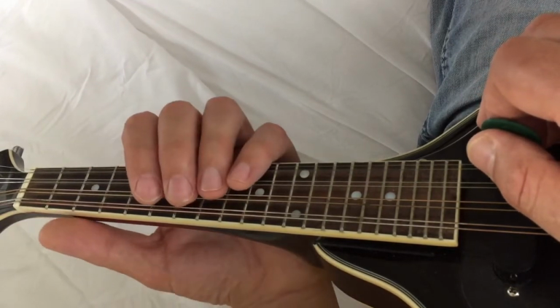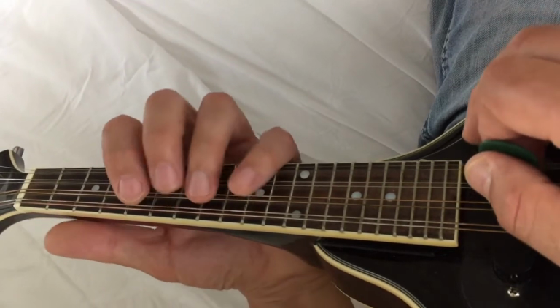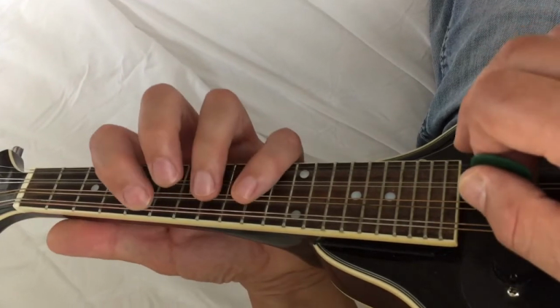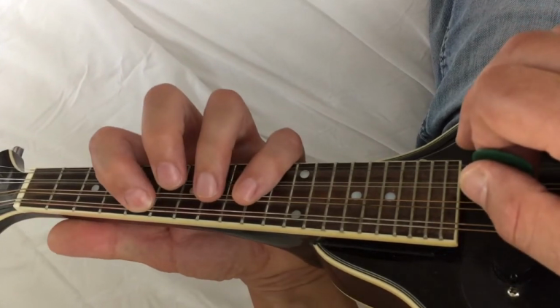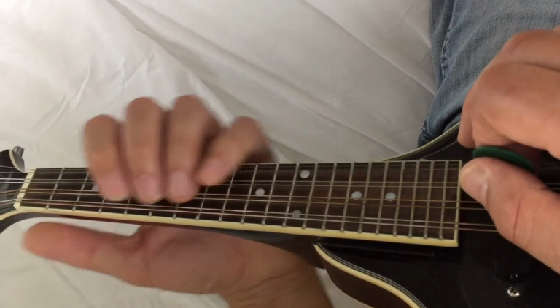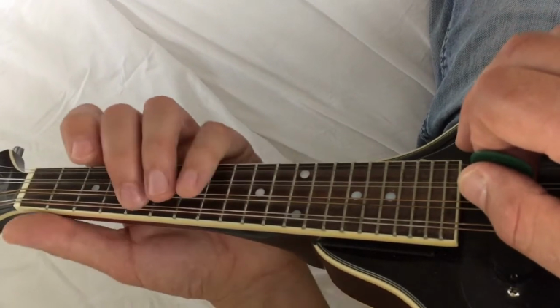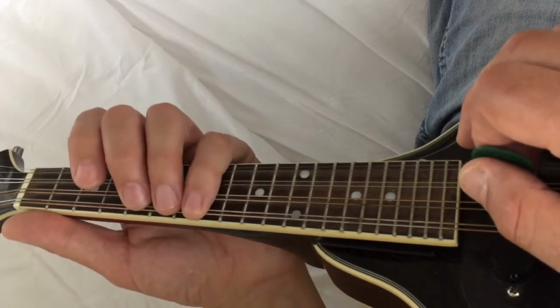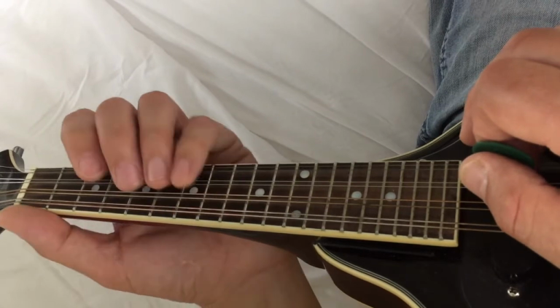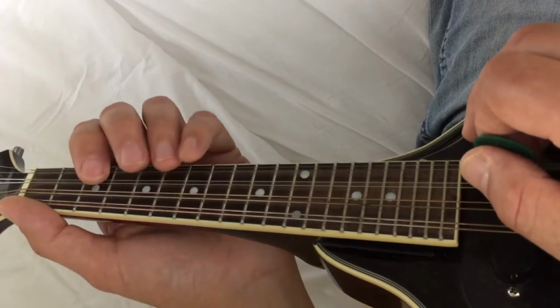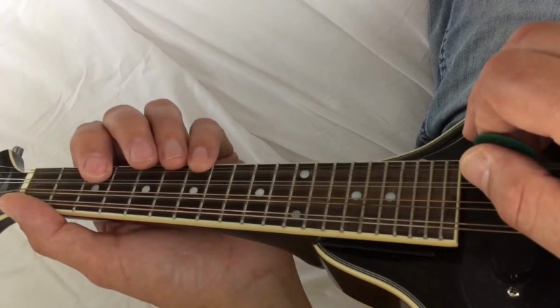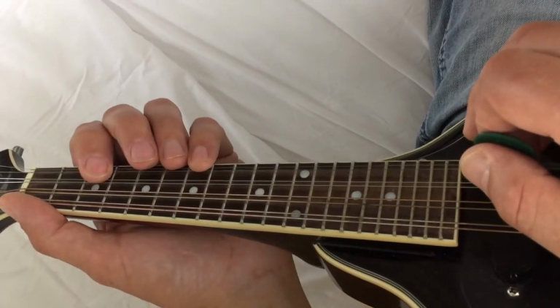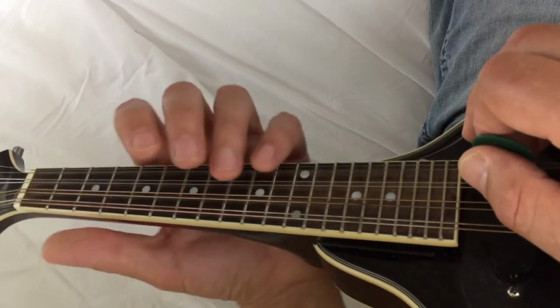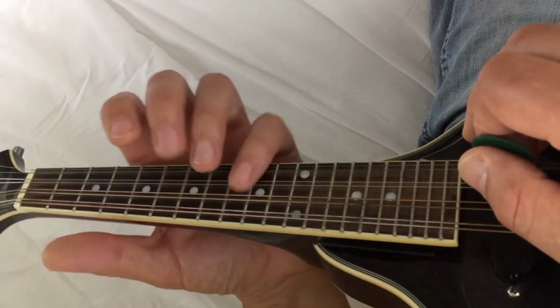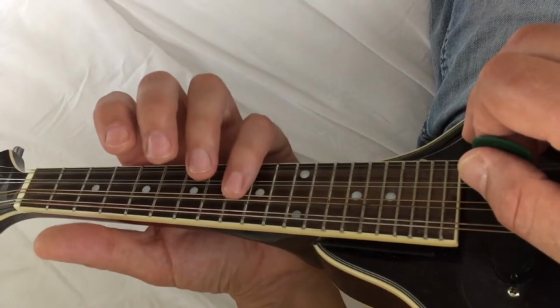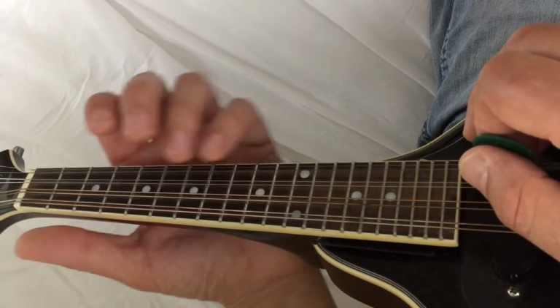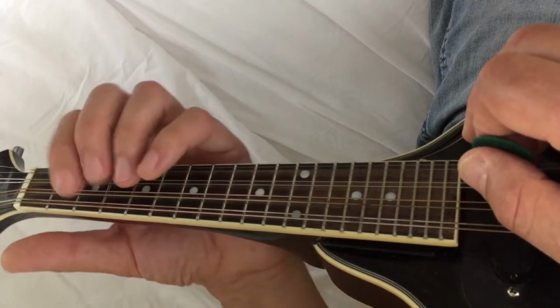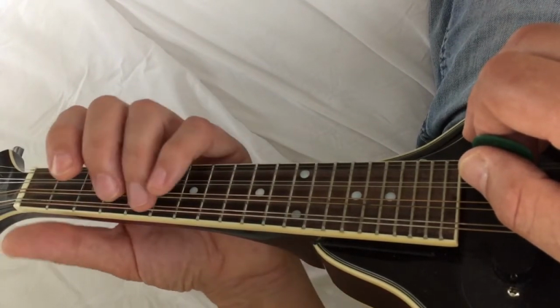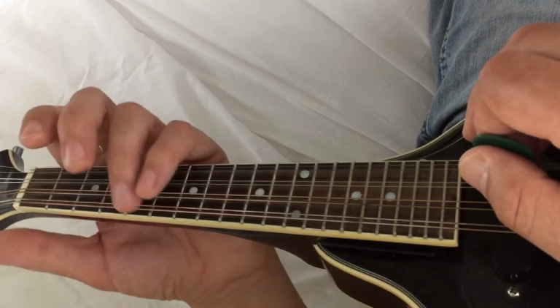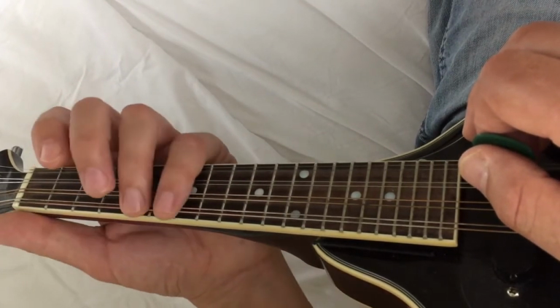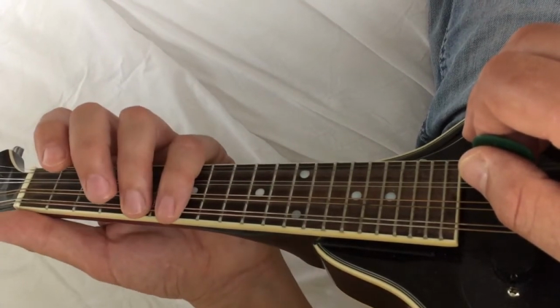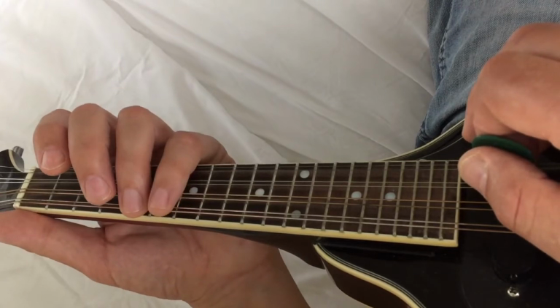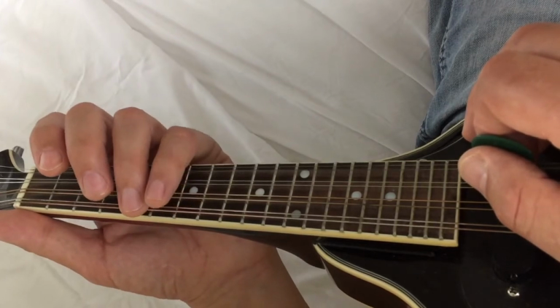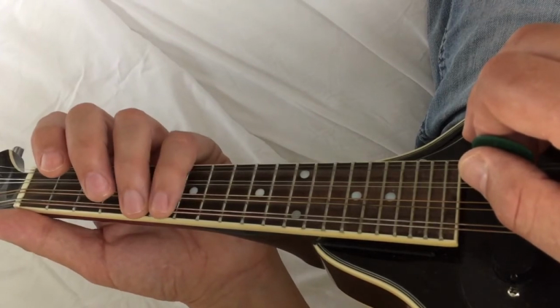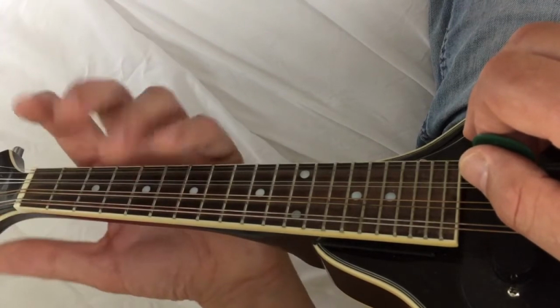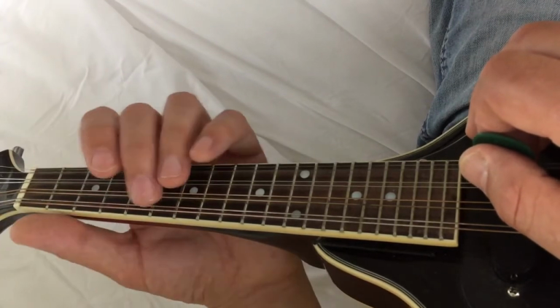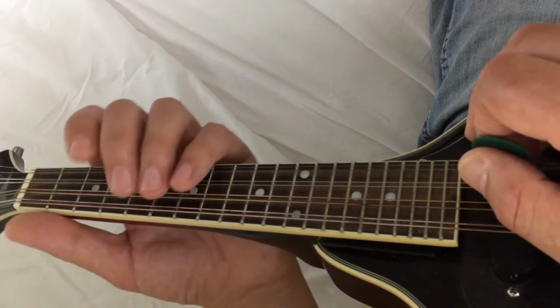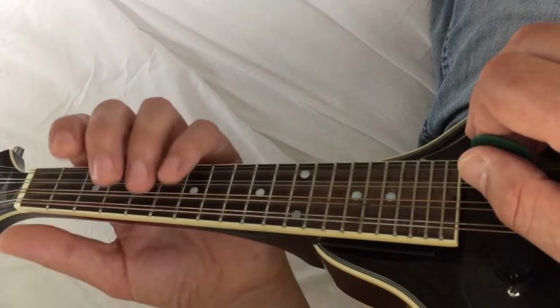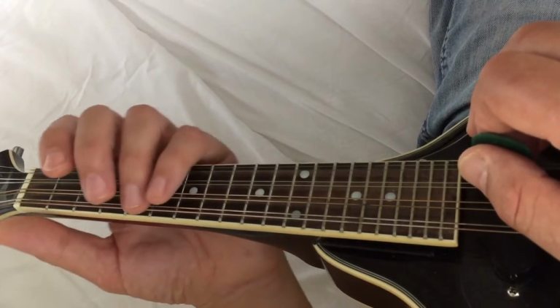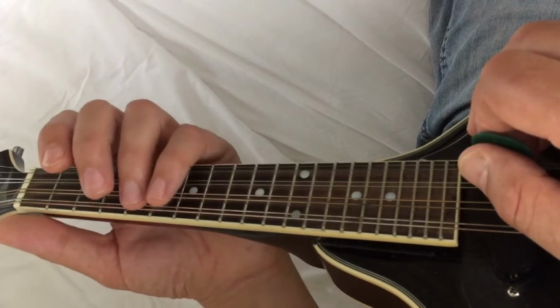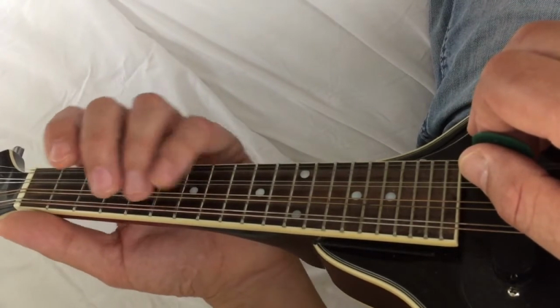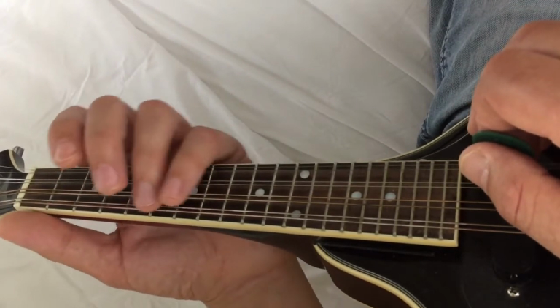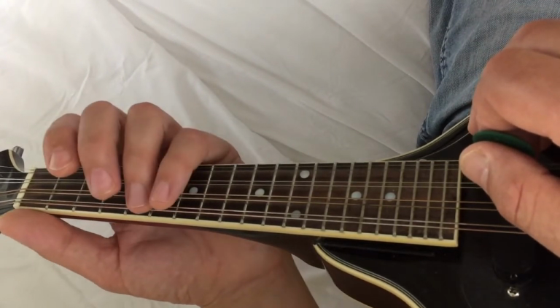So it's just the first finger there, second finger, and first finger again. There is the fourth finger and the third finger as well, but try those out yourself — figure those out yourself.